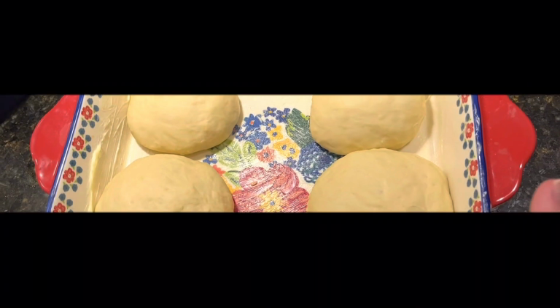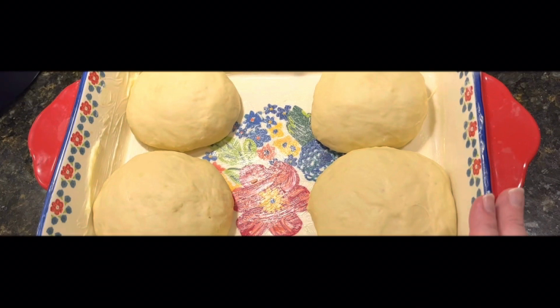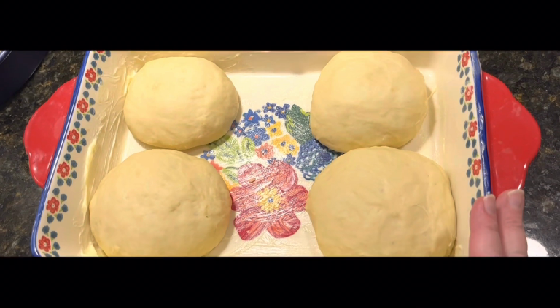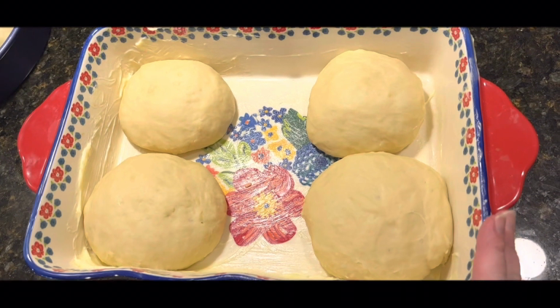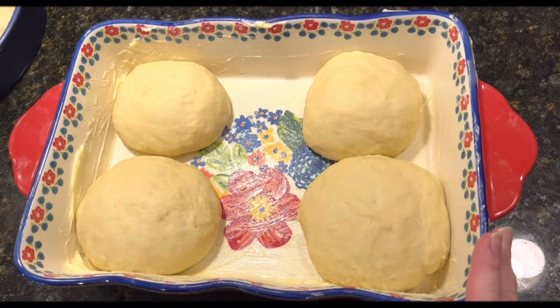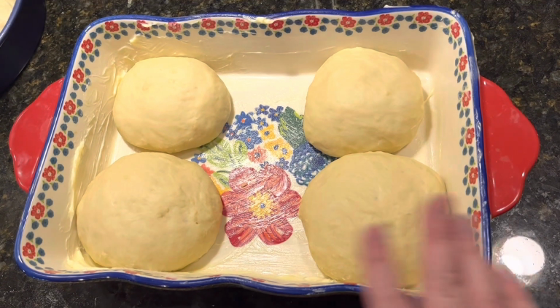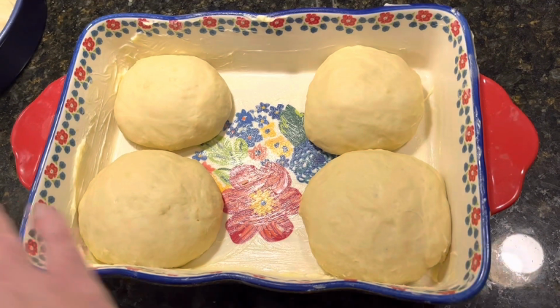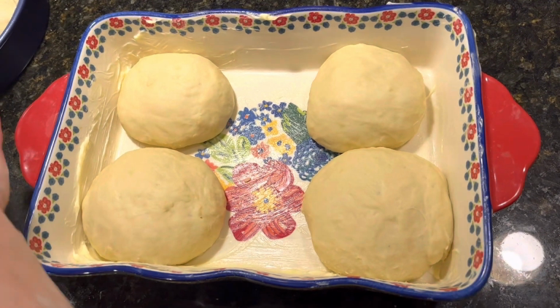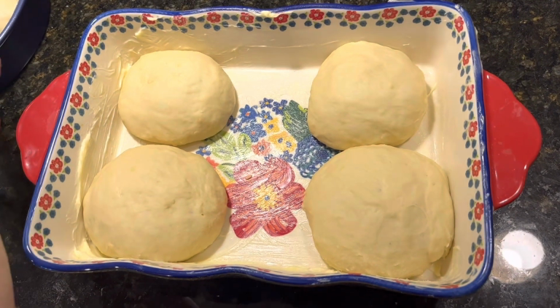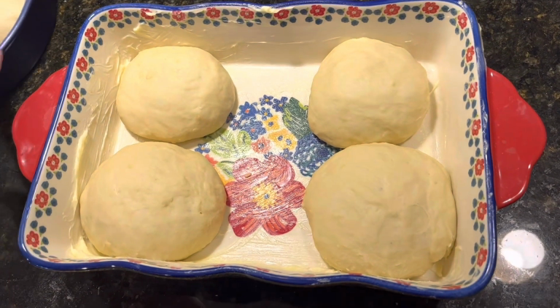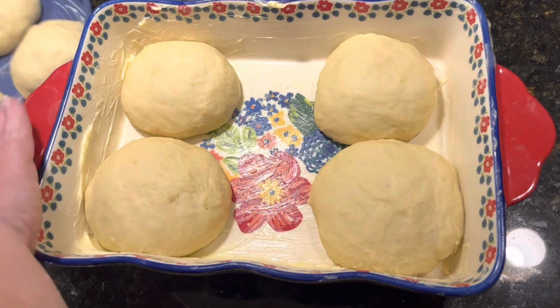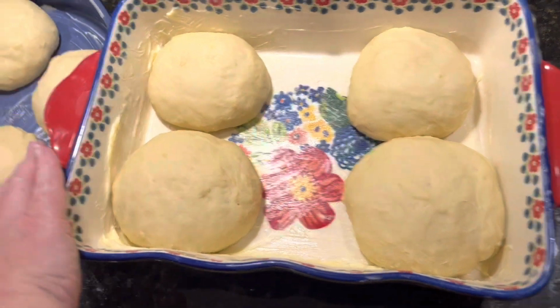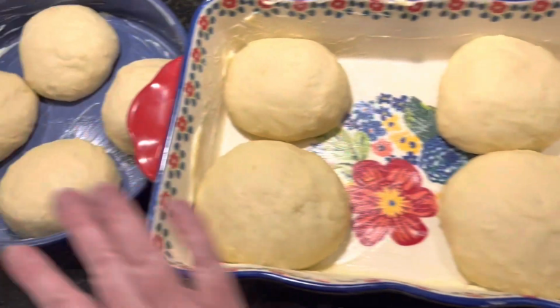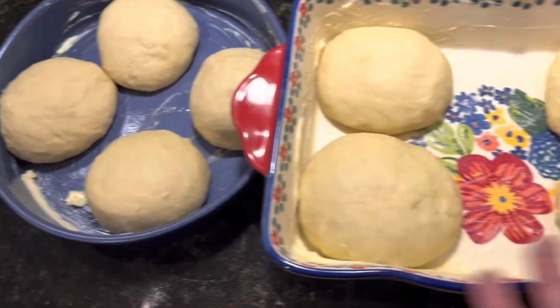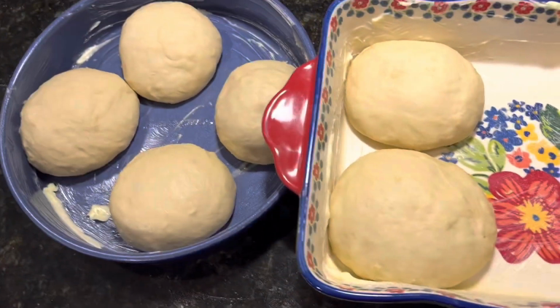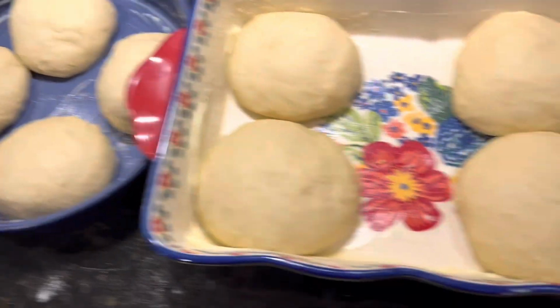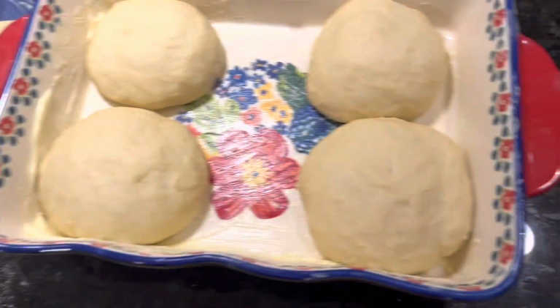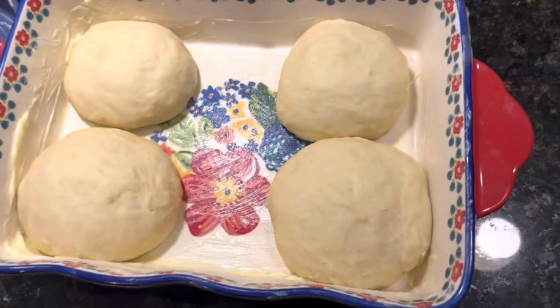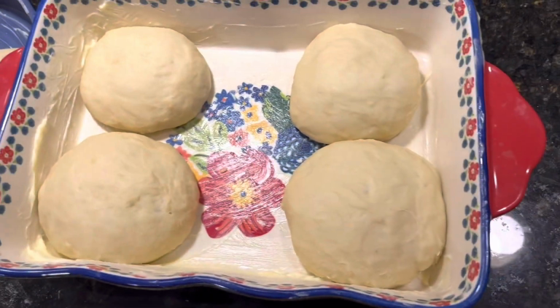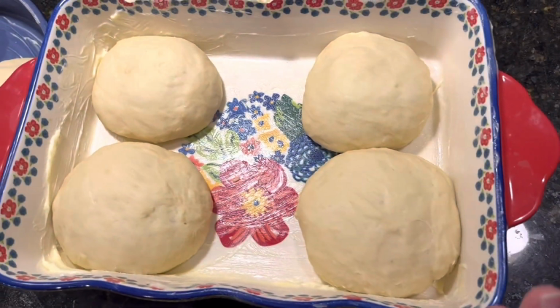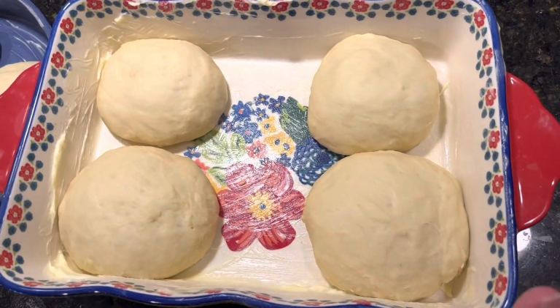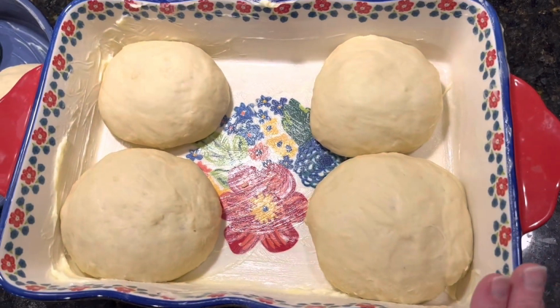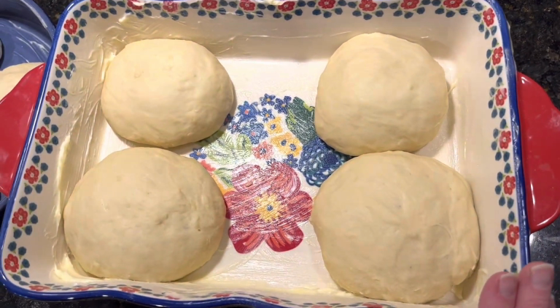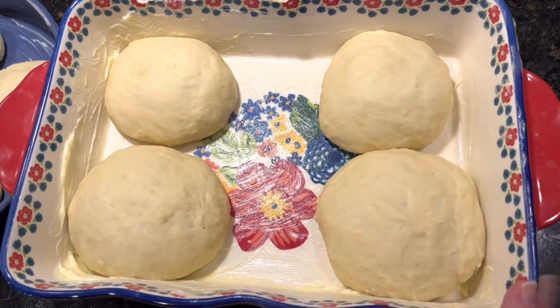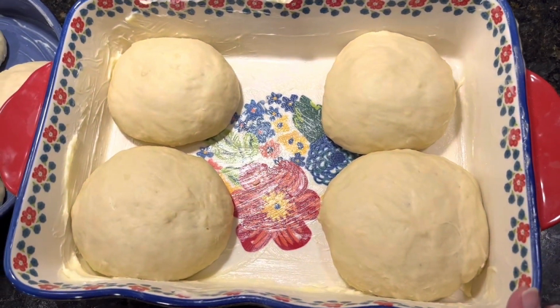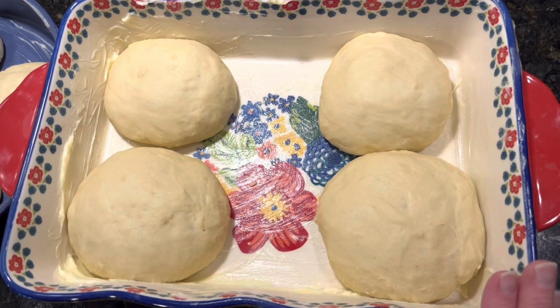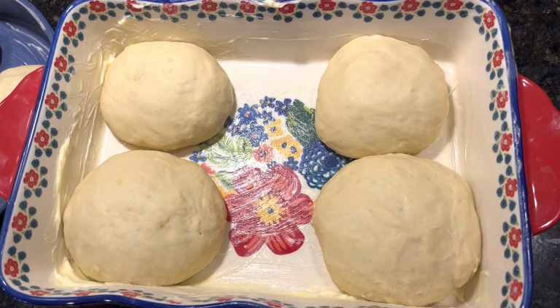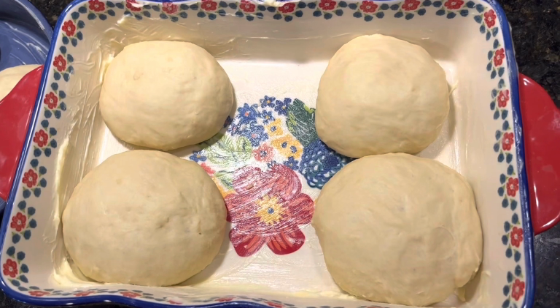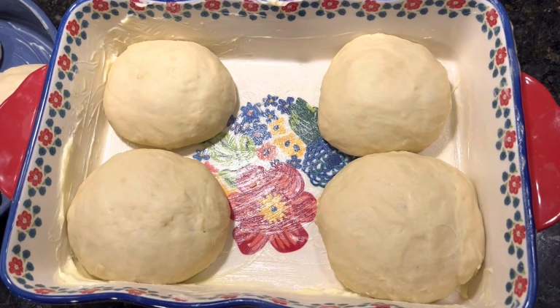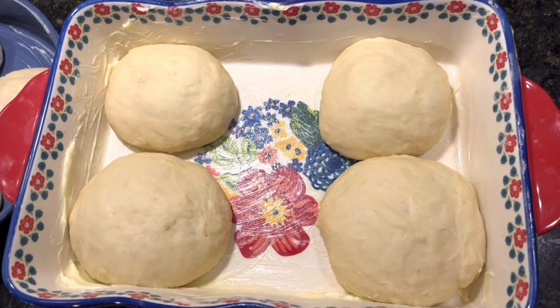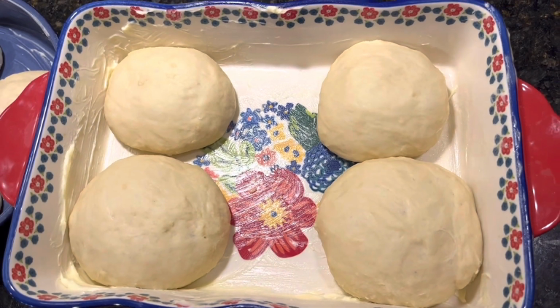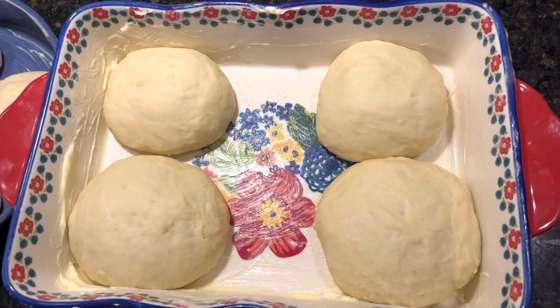We're going to stick these in the oven. We've used two pans because they were just too big. We'll bake at 350 degrees for 20 to 25 minutes and we'll be right back.